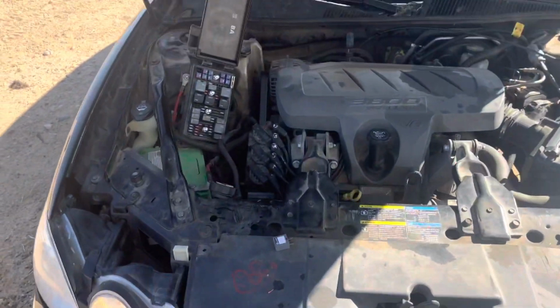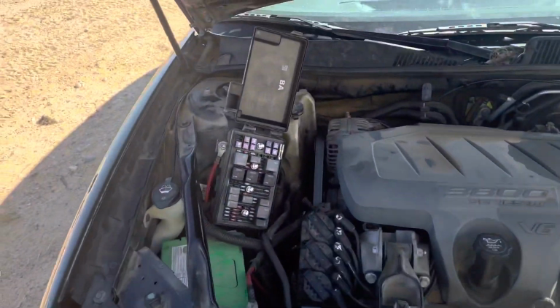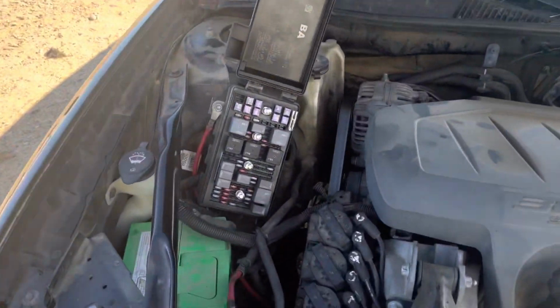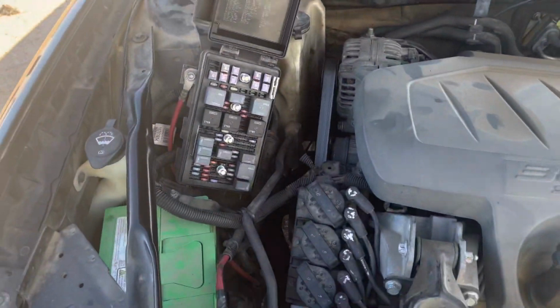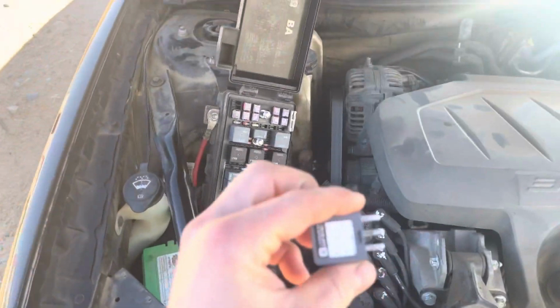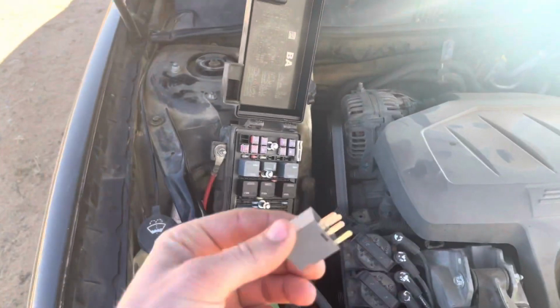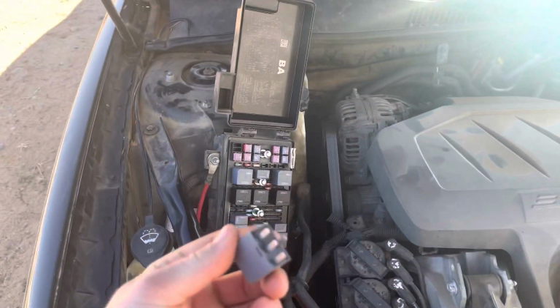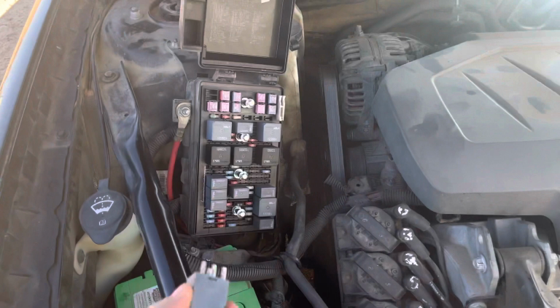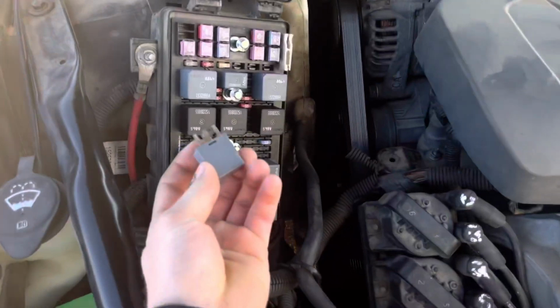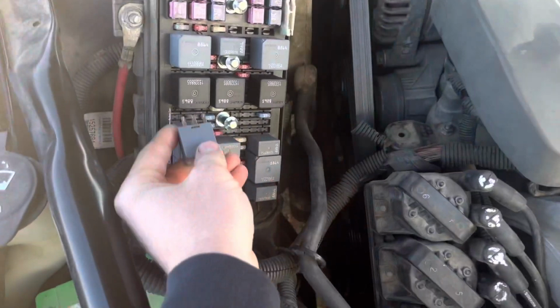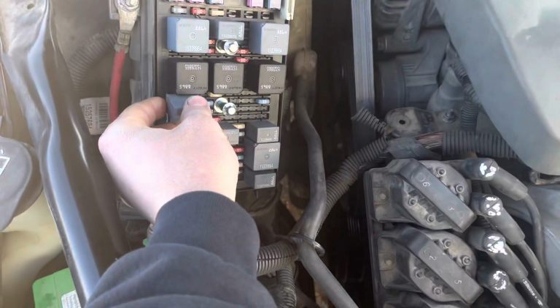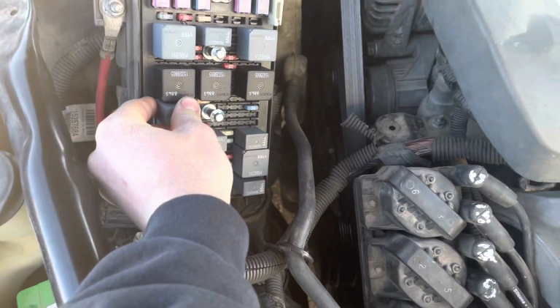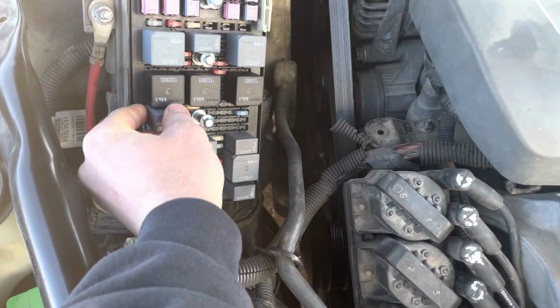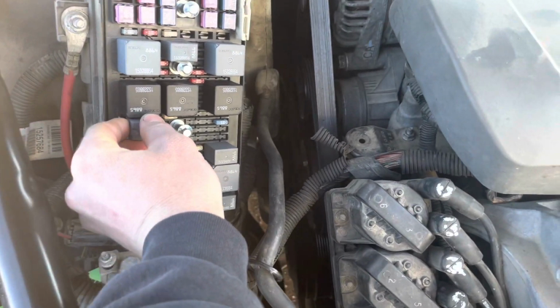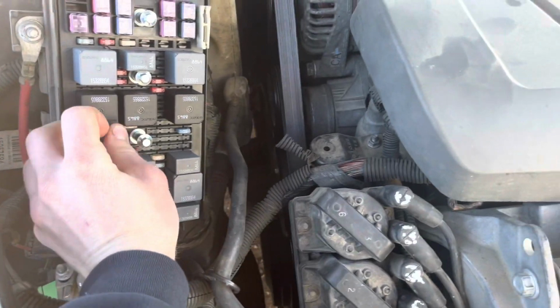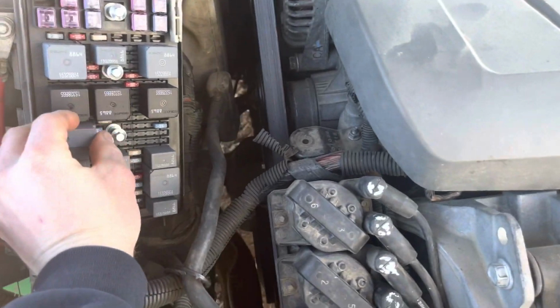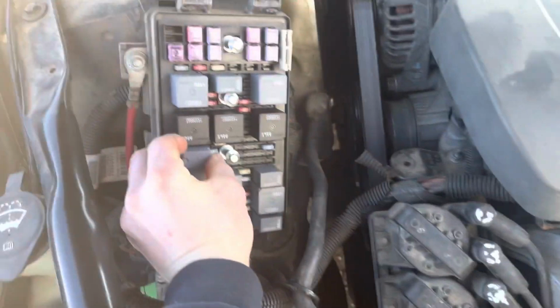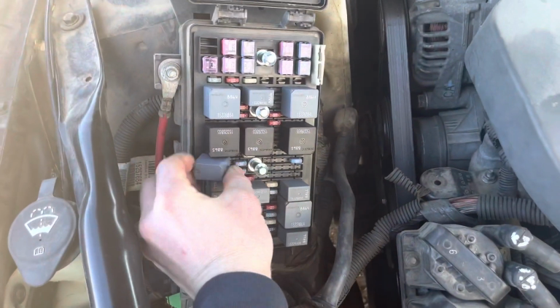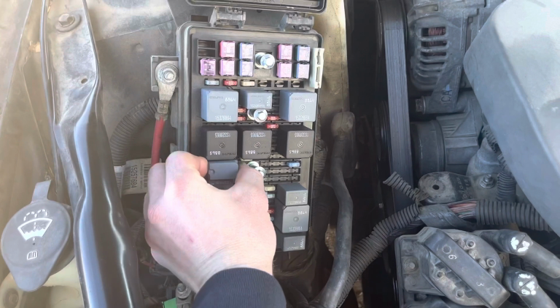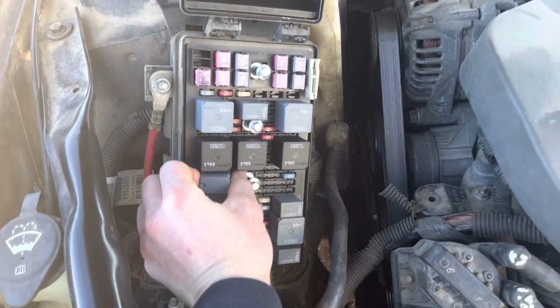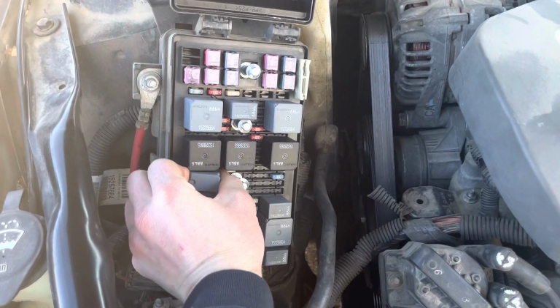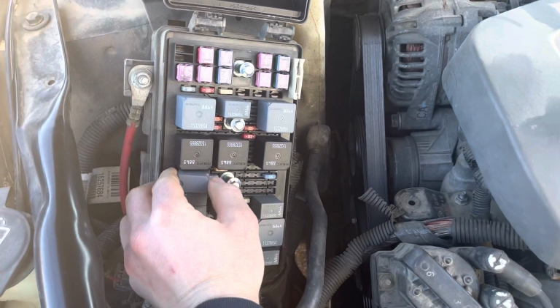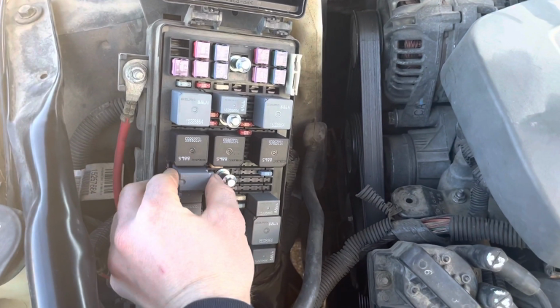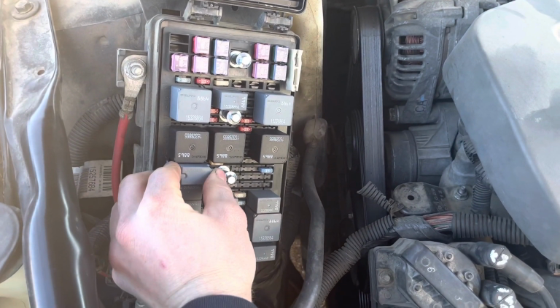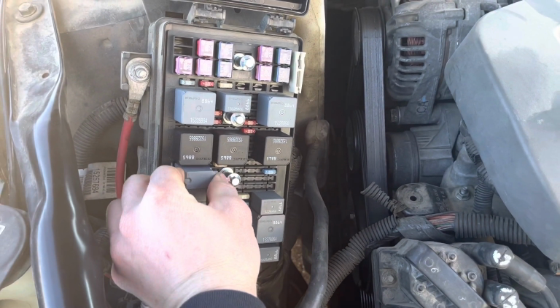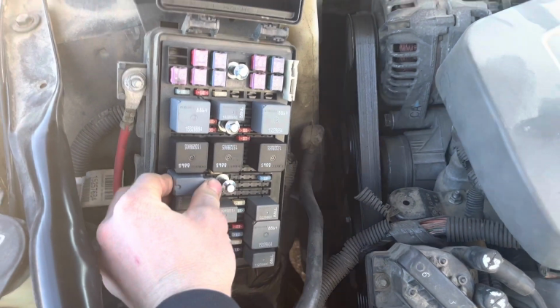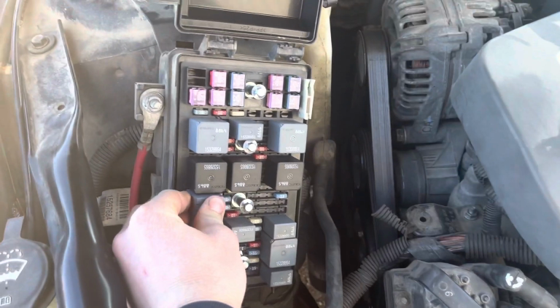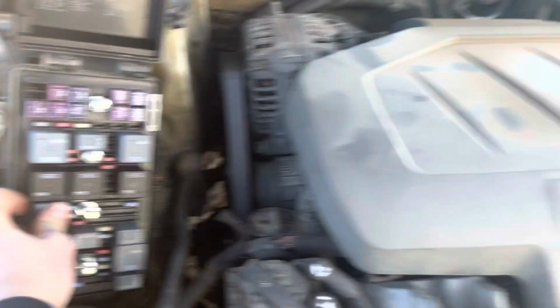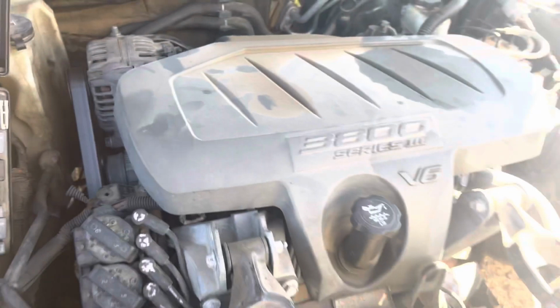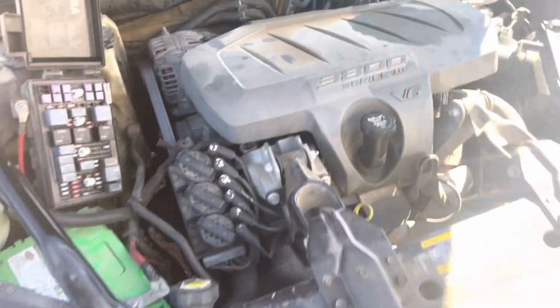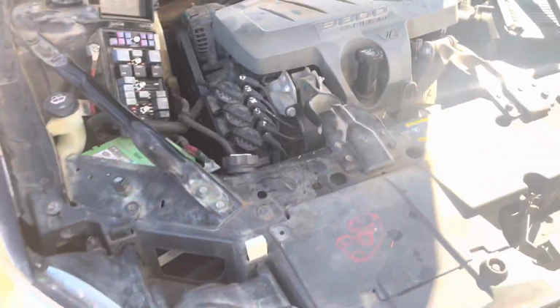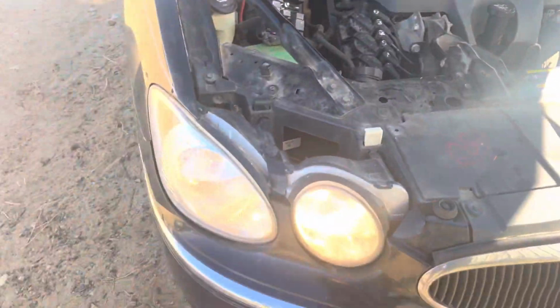So when this relay is in, you got lights back.